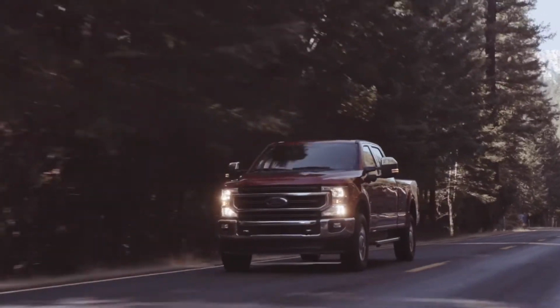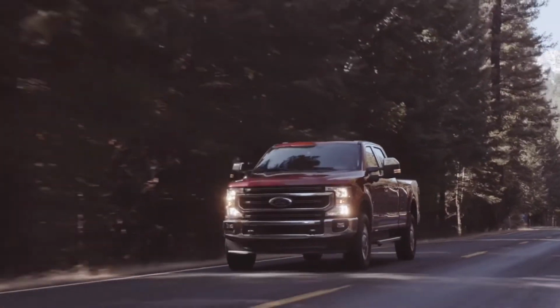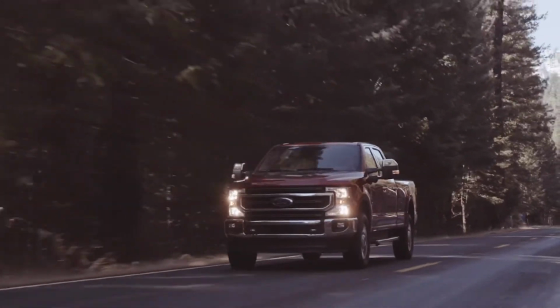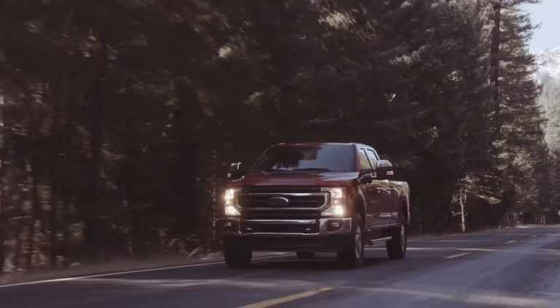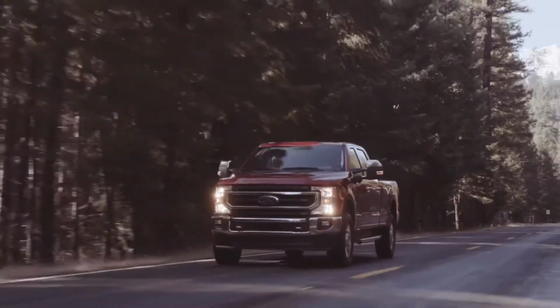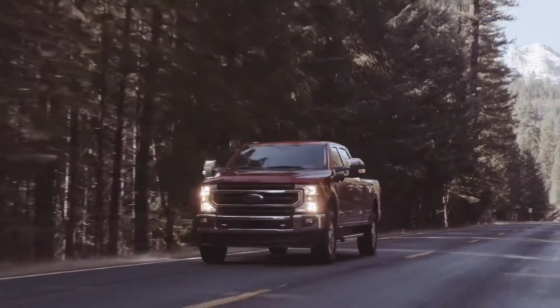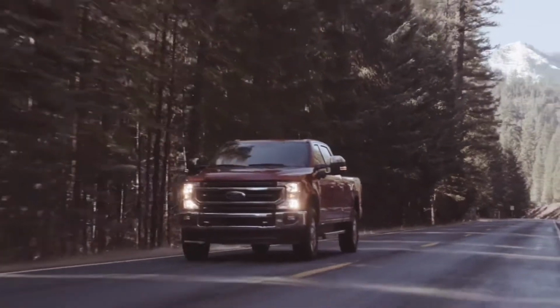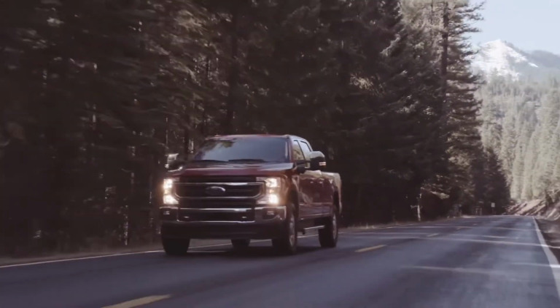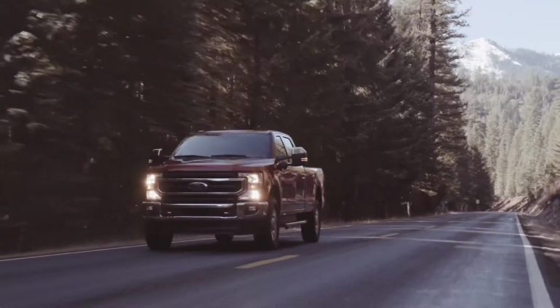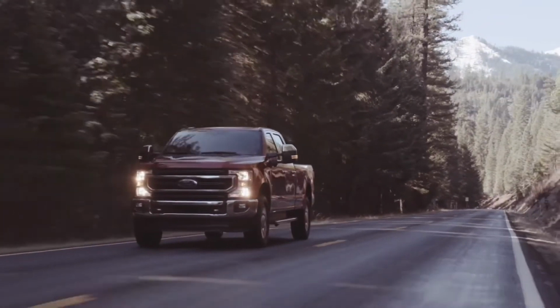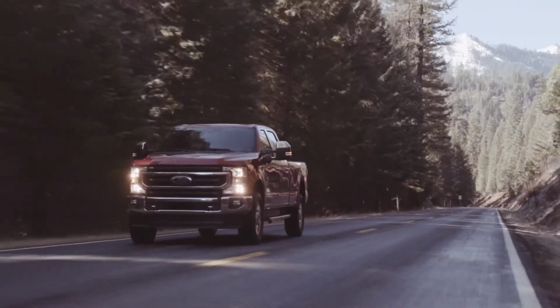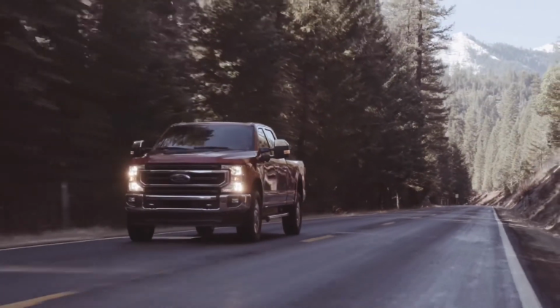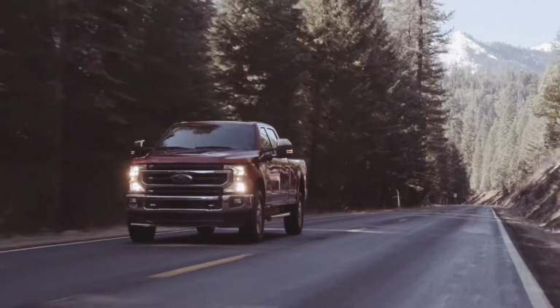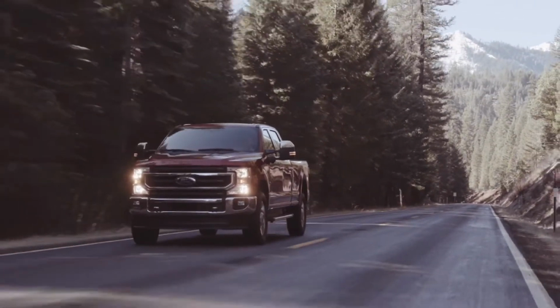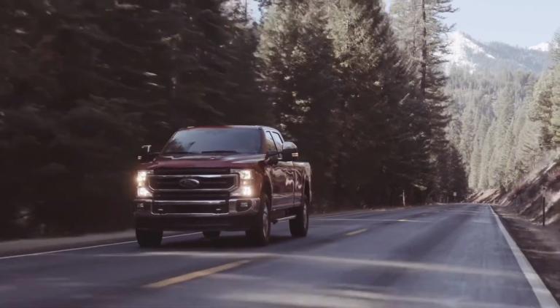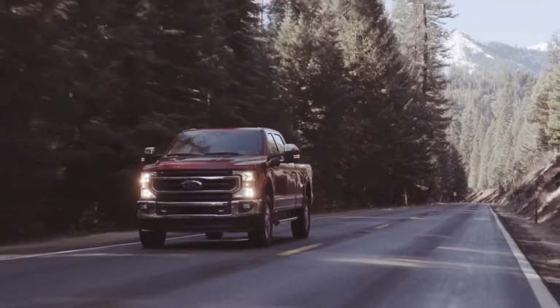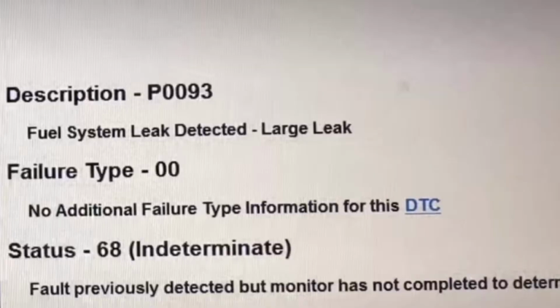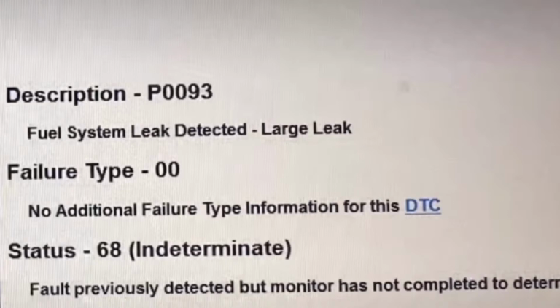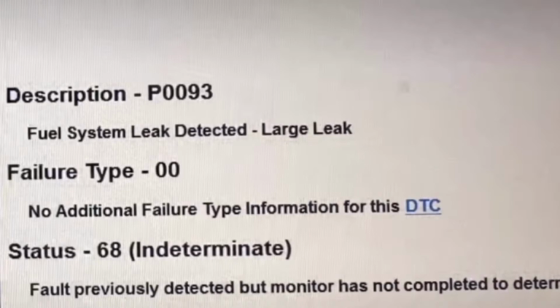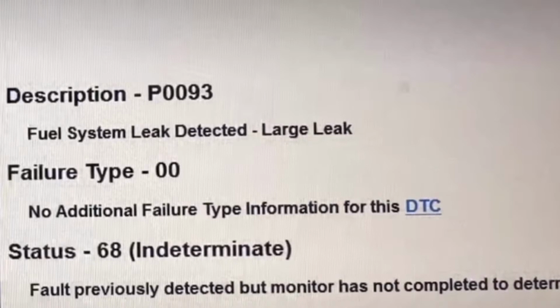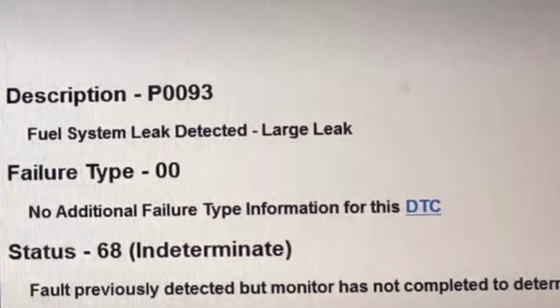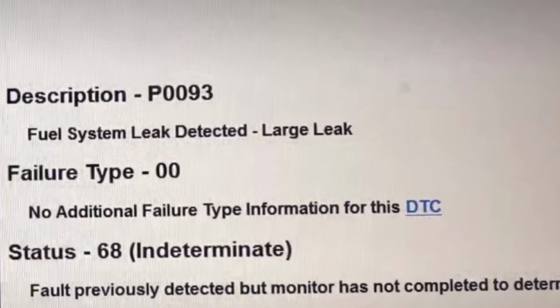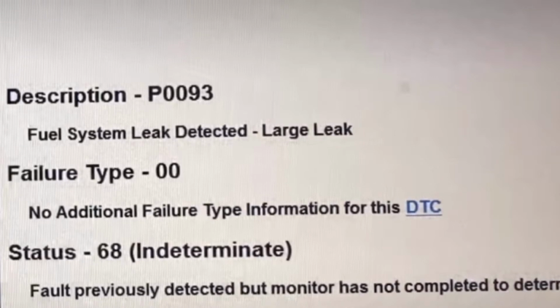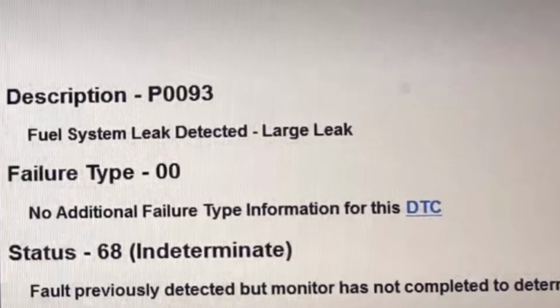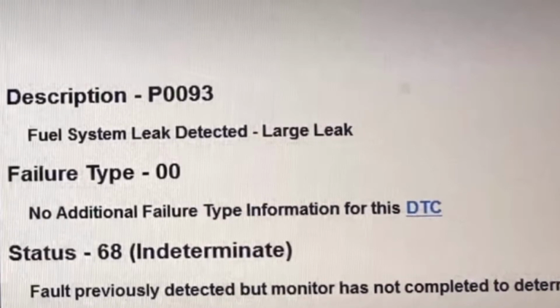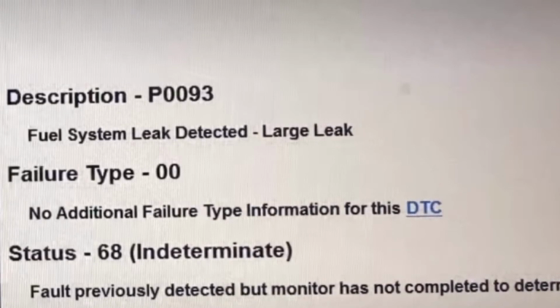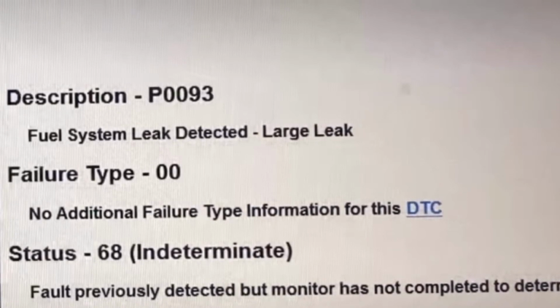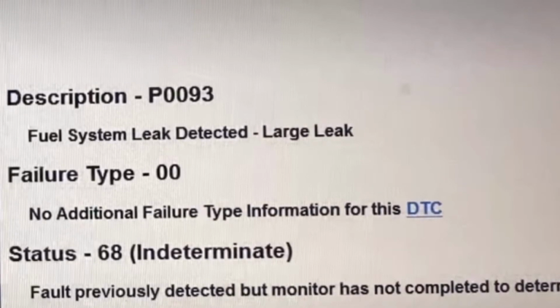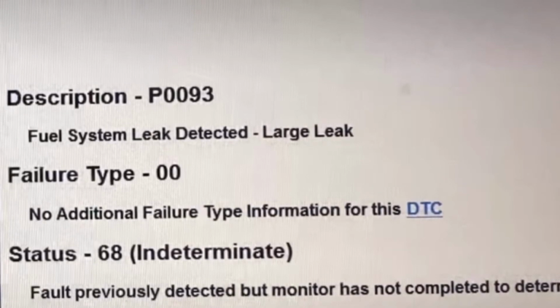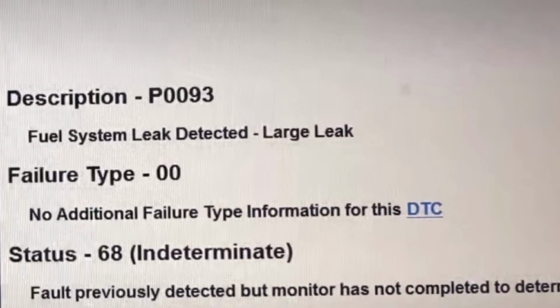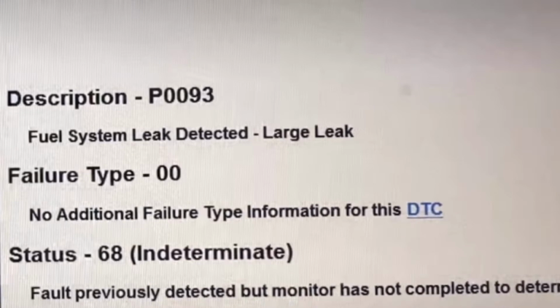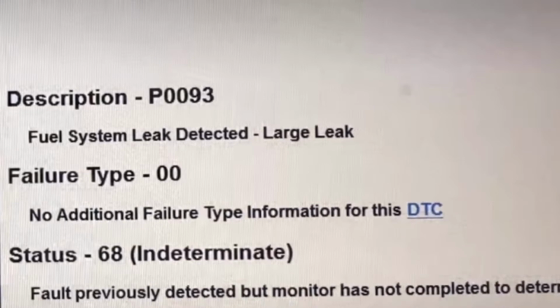The customer's complaint was the check engine light would come on and the truck would lack power when they were towing trailers. The code in the memory on this truck was P0093 — fuel system leak detected, large leak.